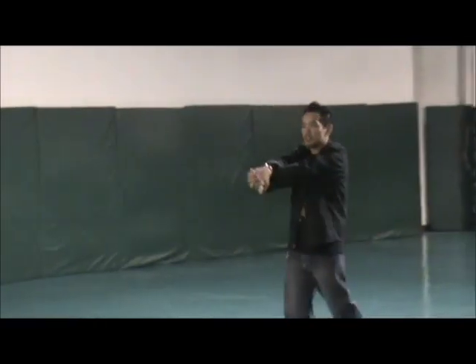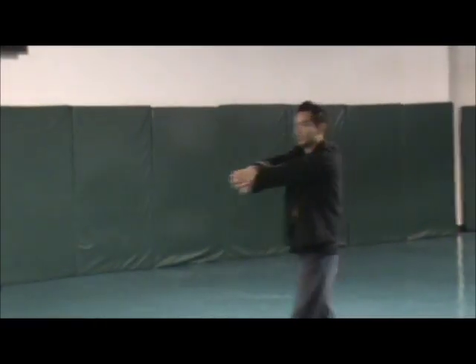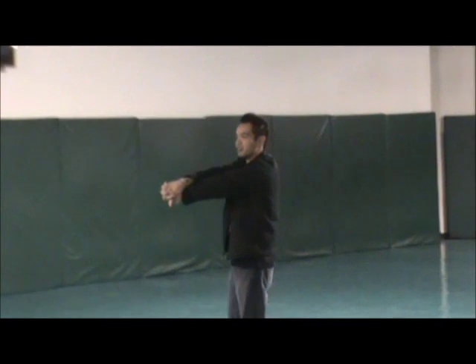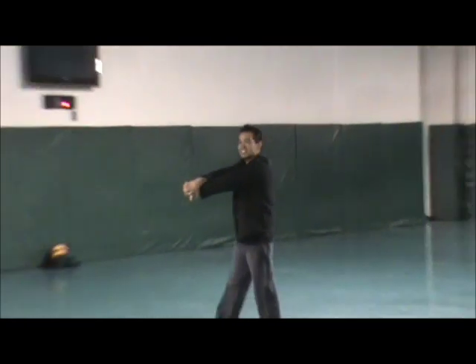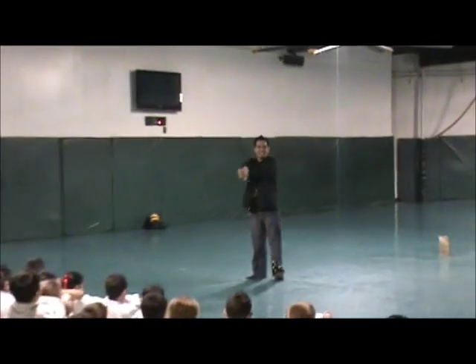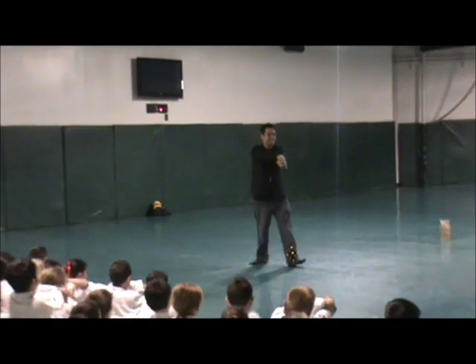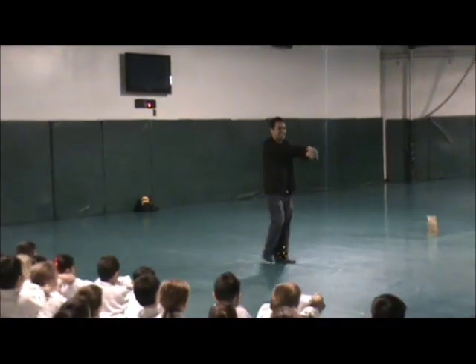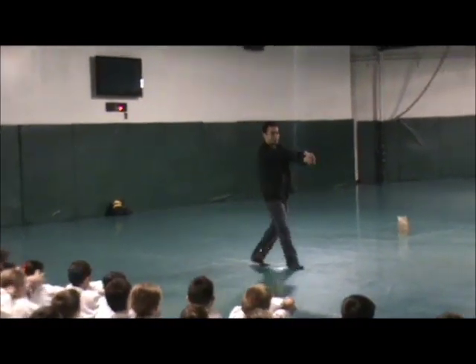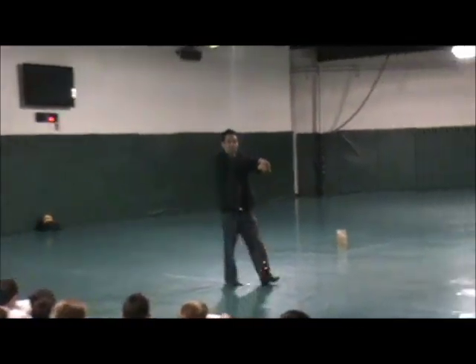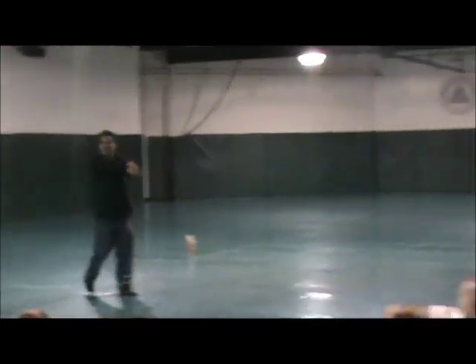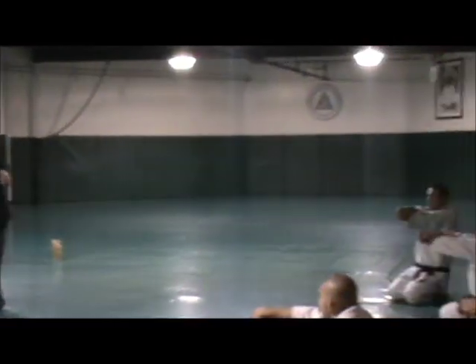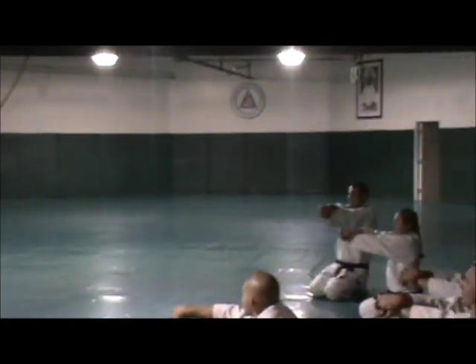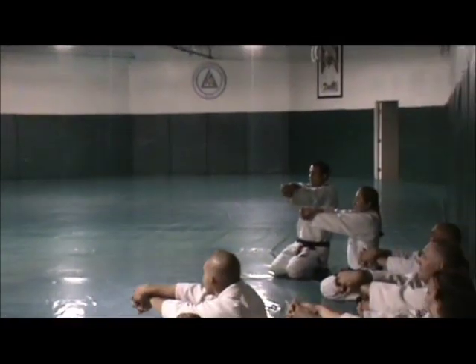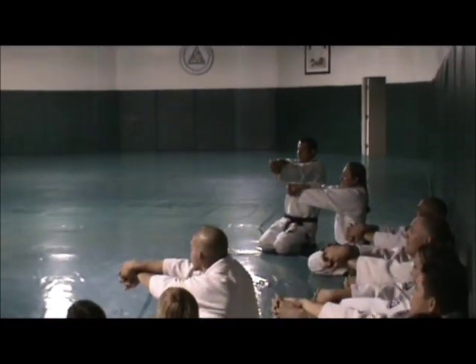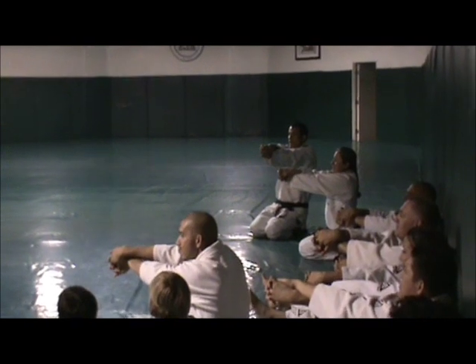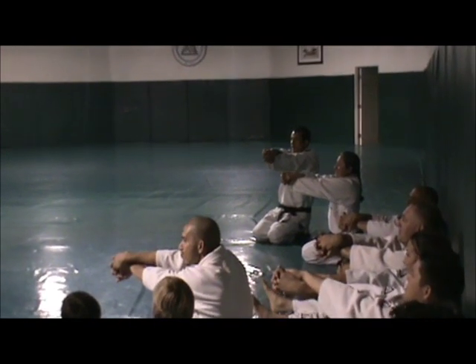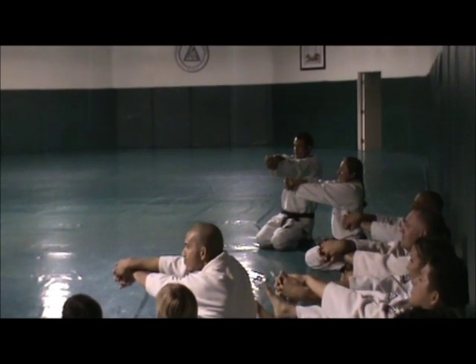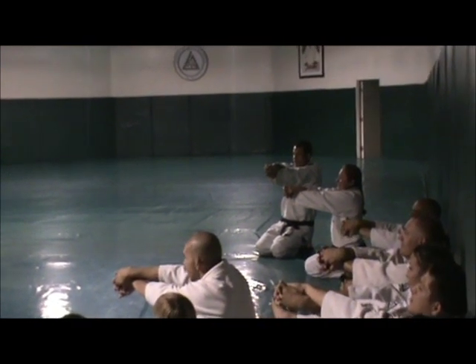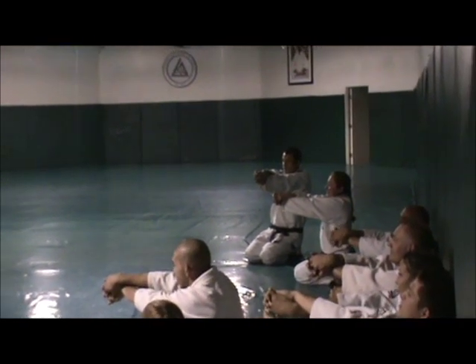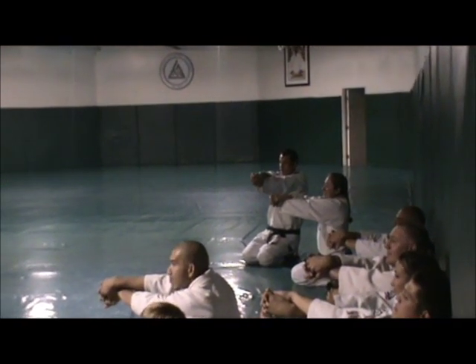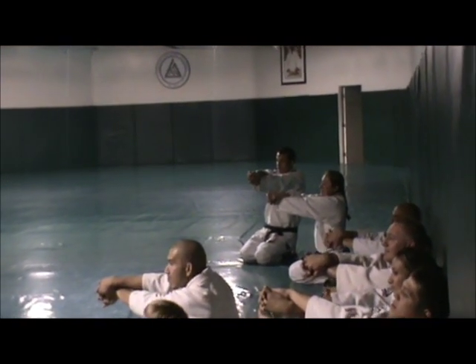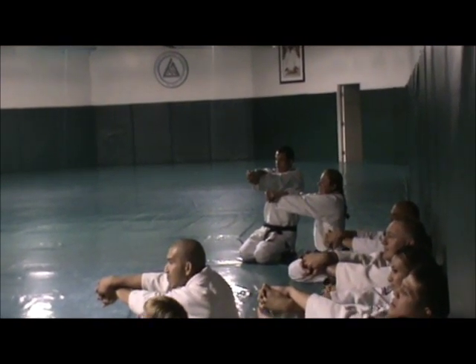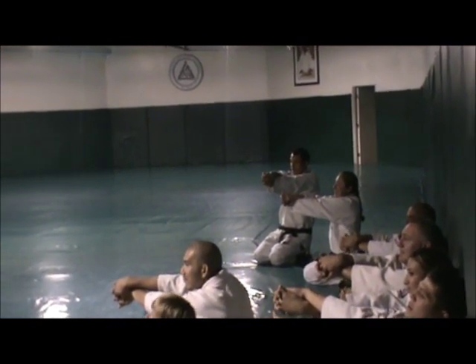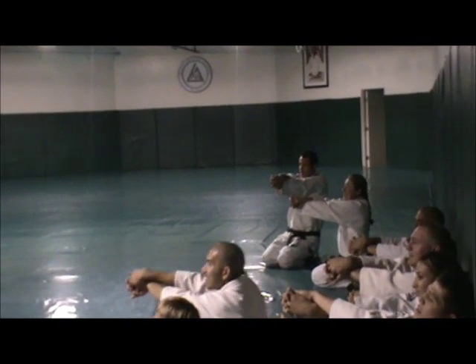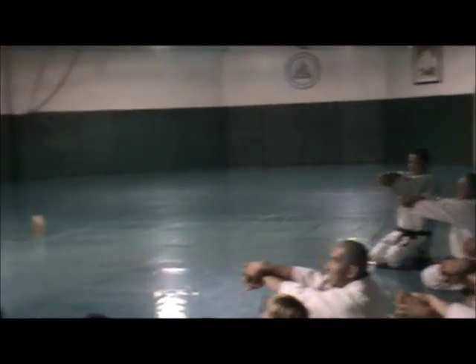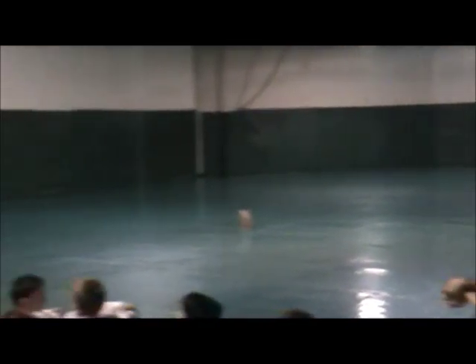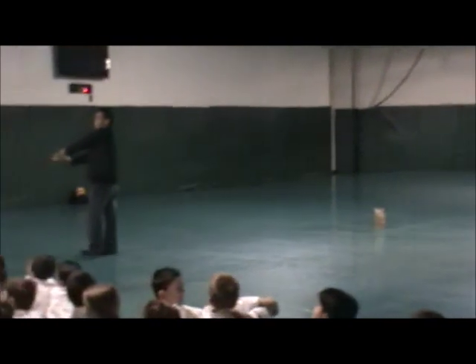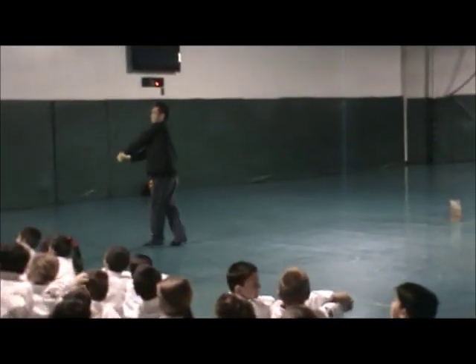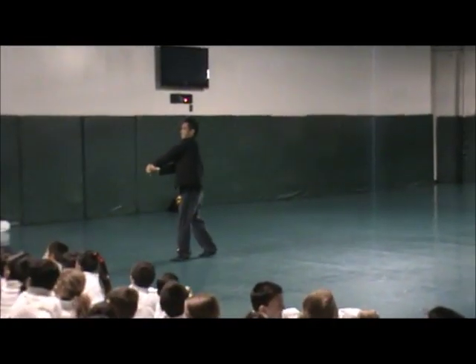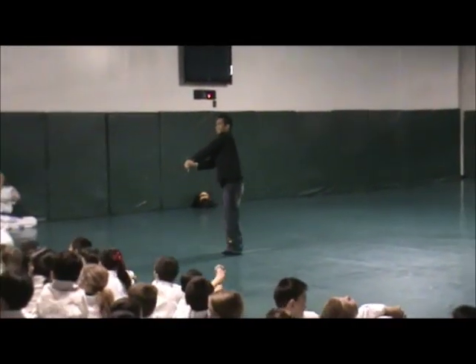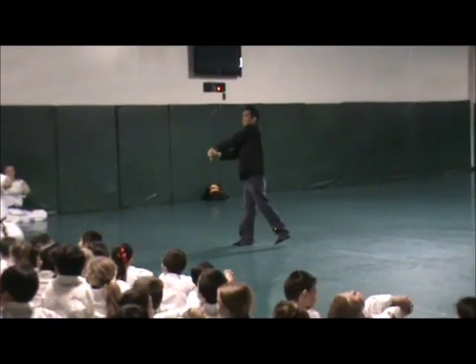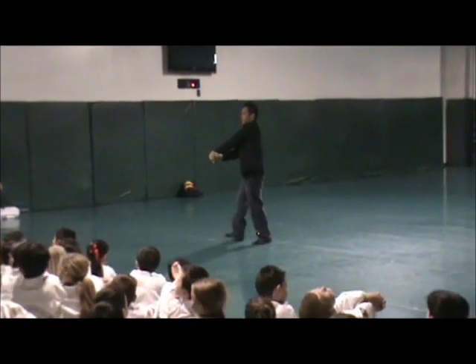I see you guys, everybody is doing it here. Alright, sir you better participate too — yes, that's you. Alright, don't let go.